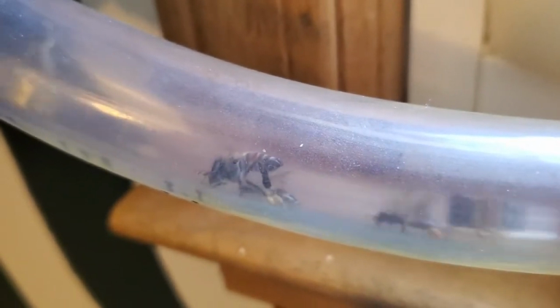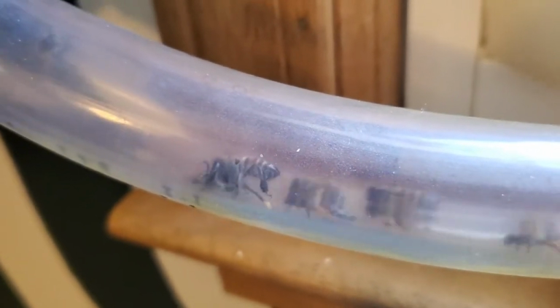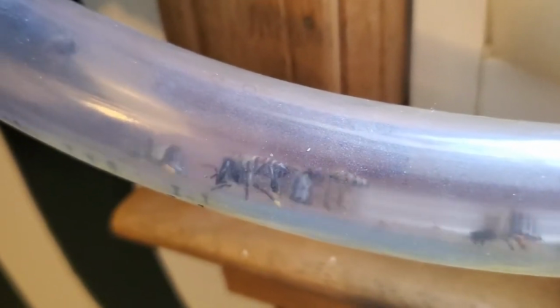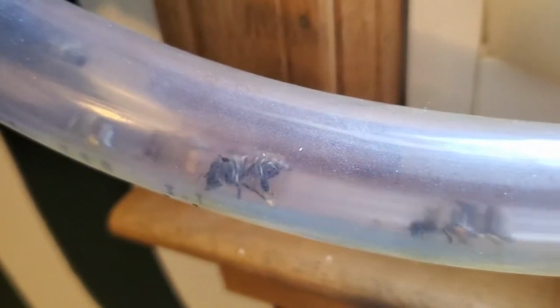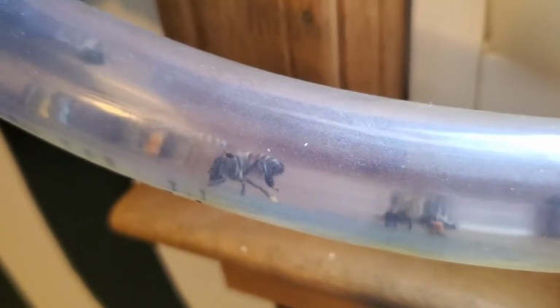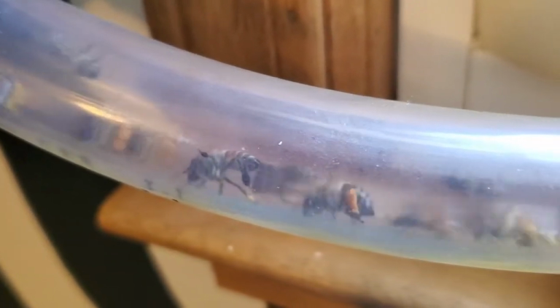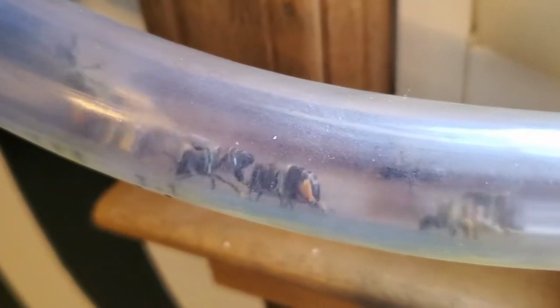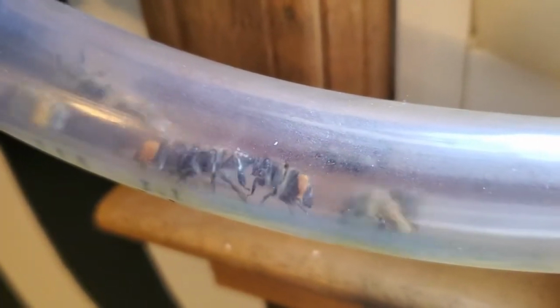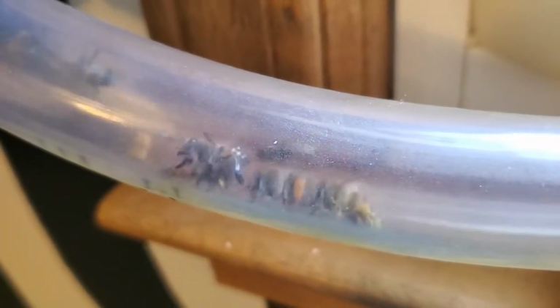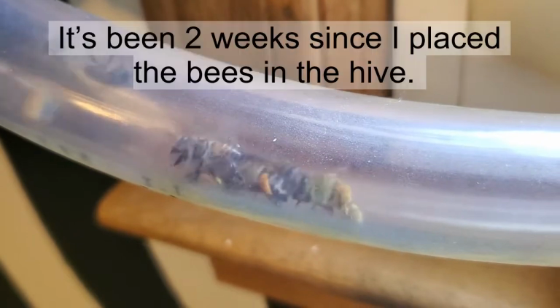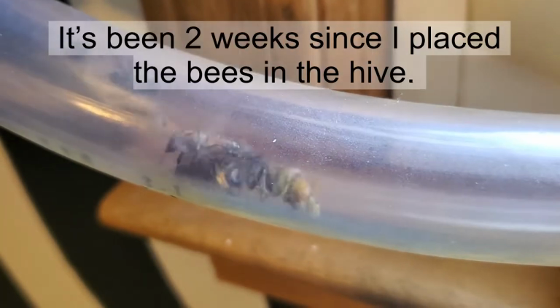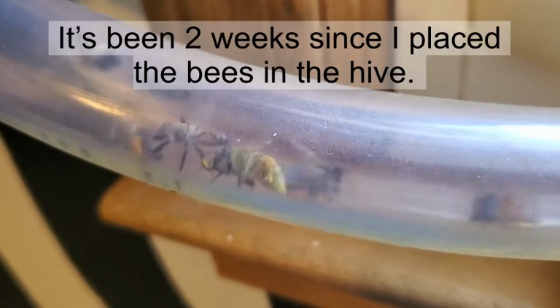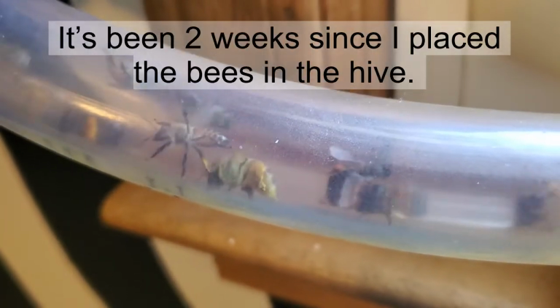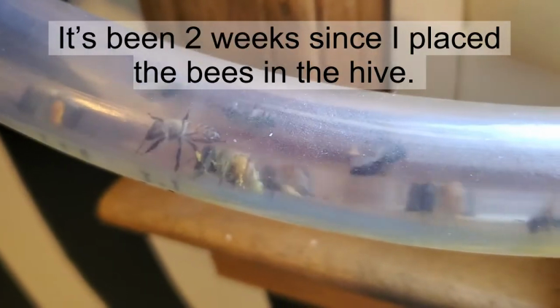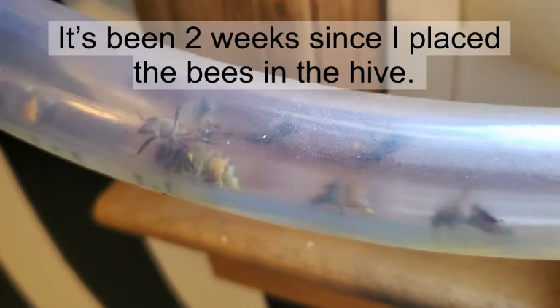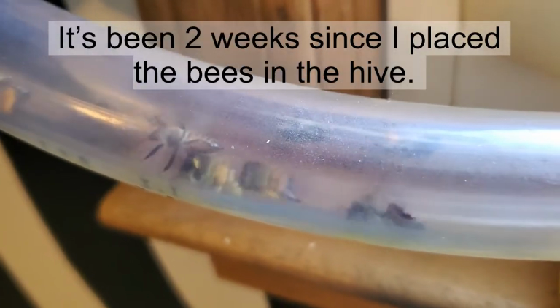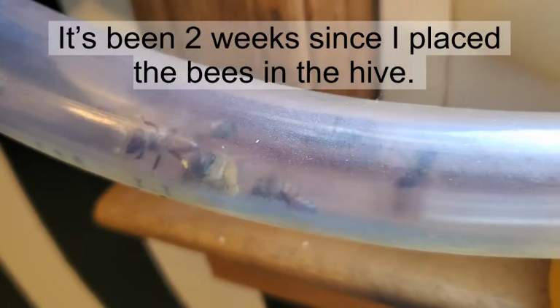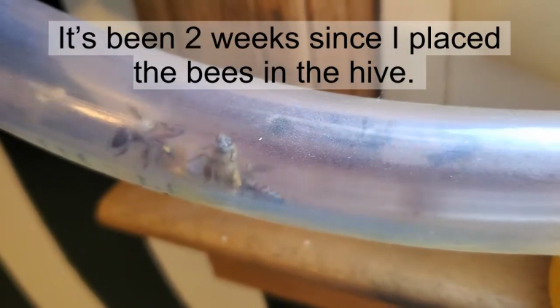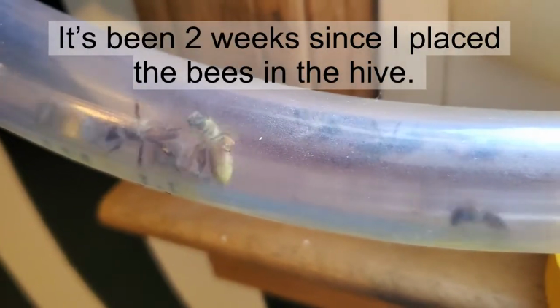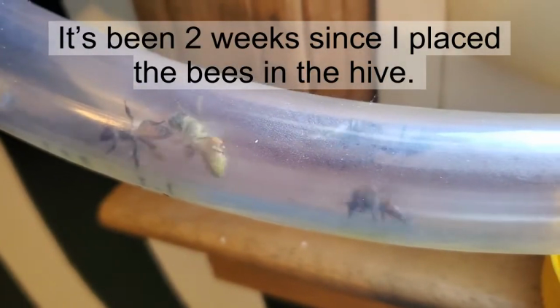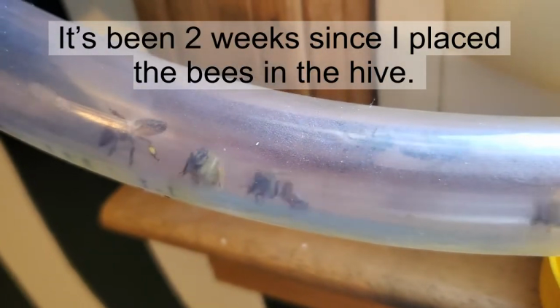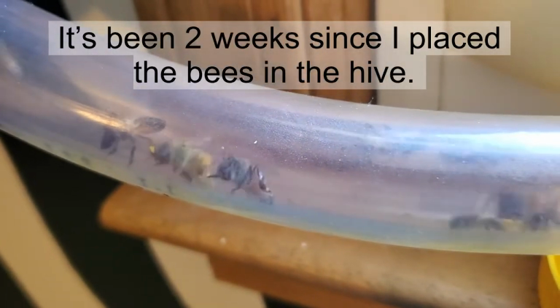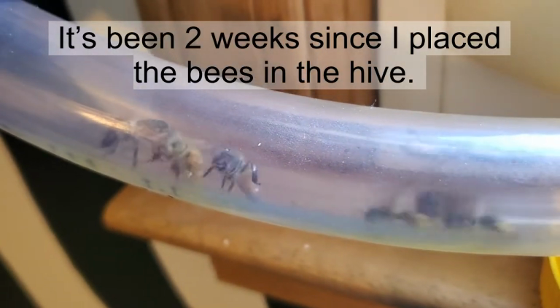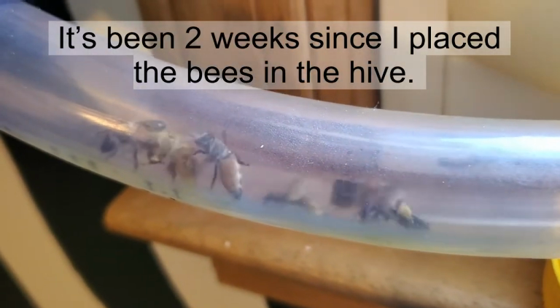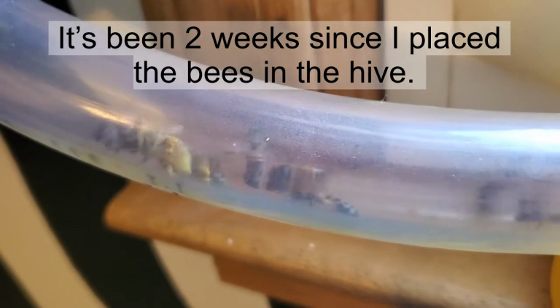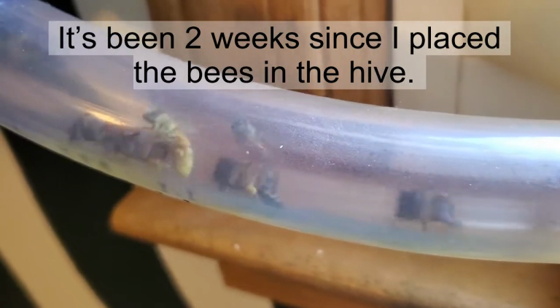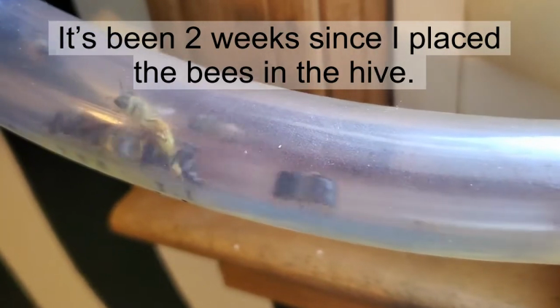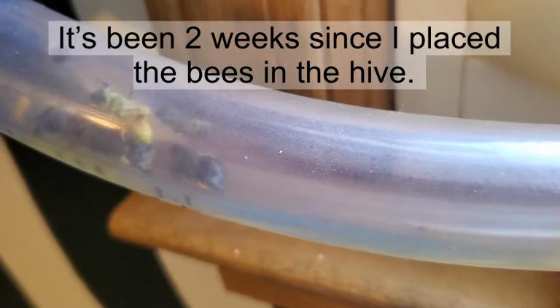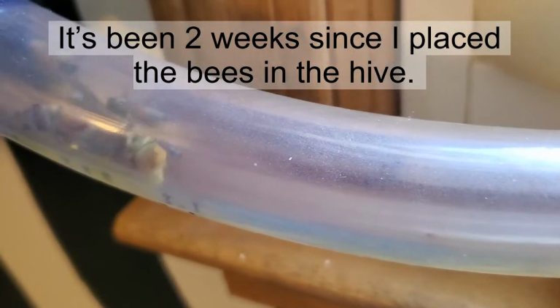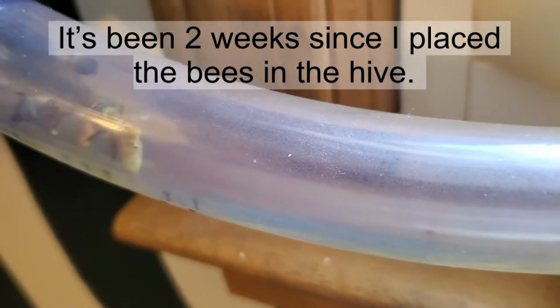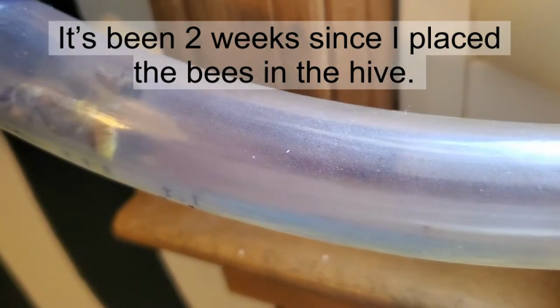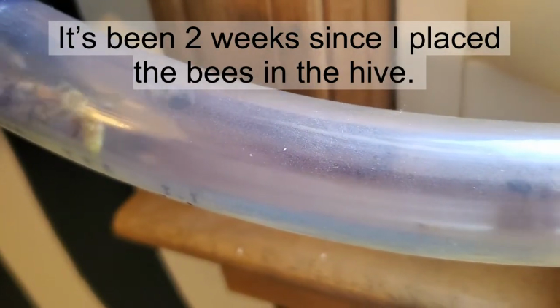I just wanted to give y'all an update on my beehives. Here's the bees coming in and out of the tubes. They've got a lot of pollen on their legs as you might can see.